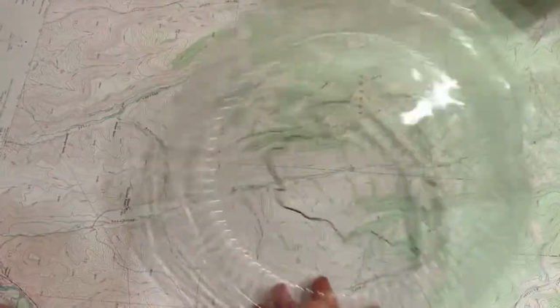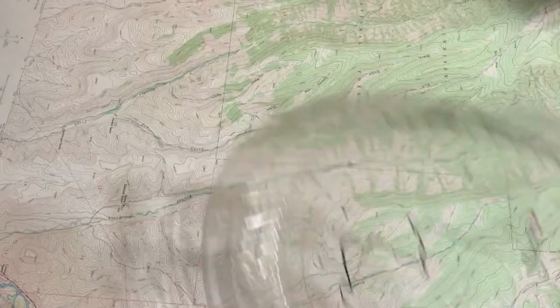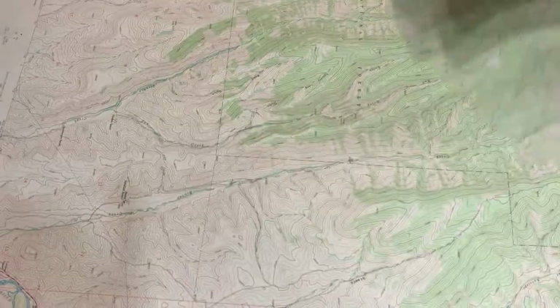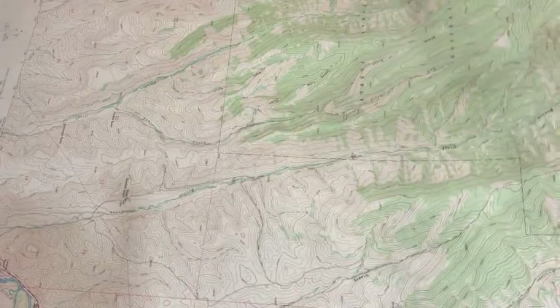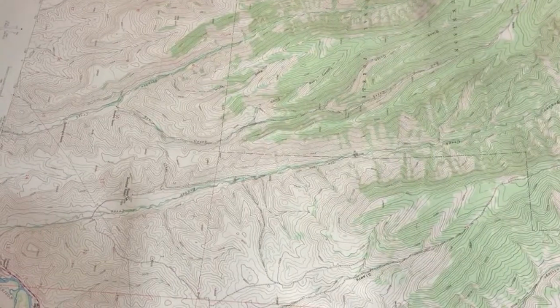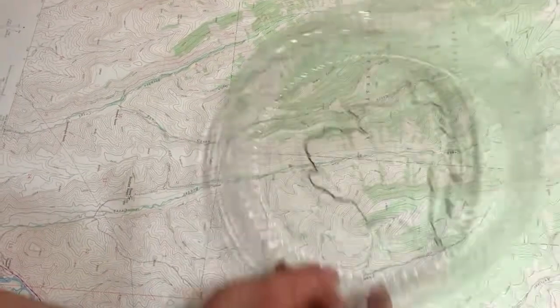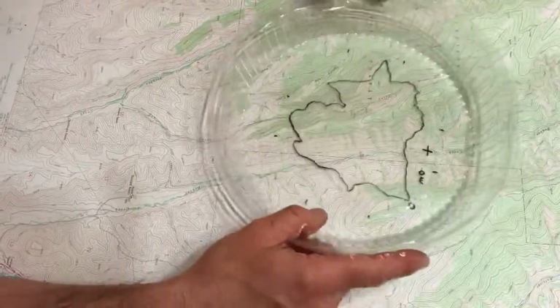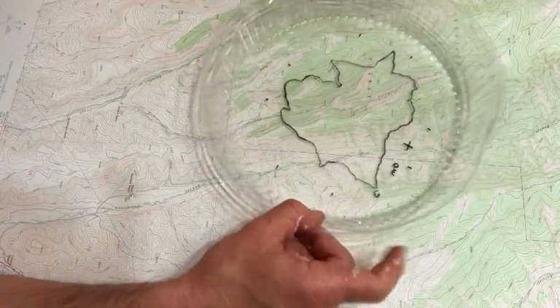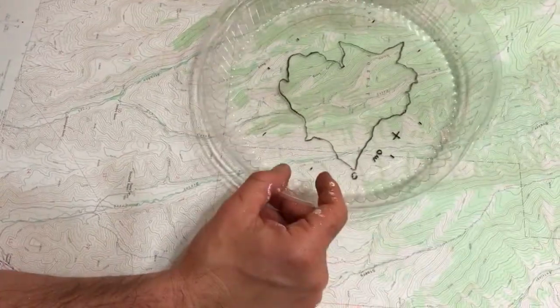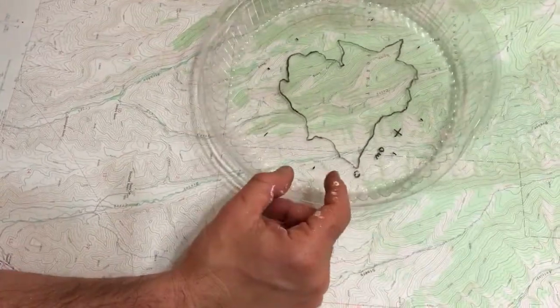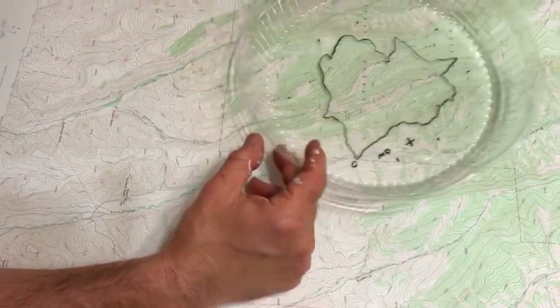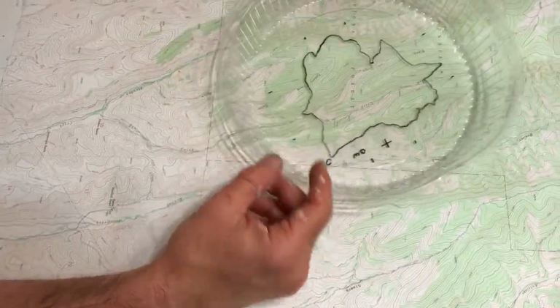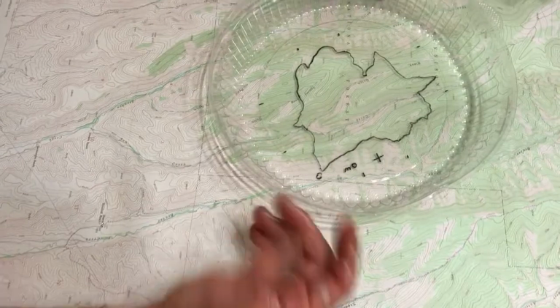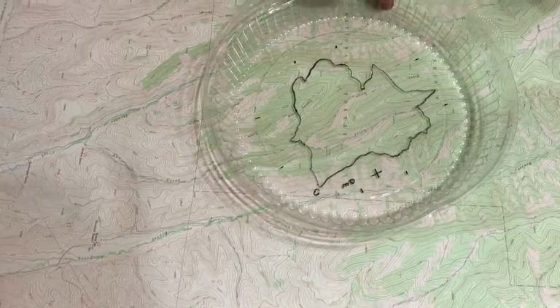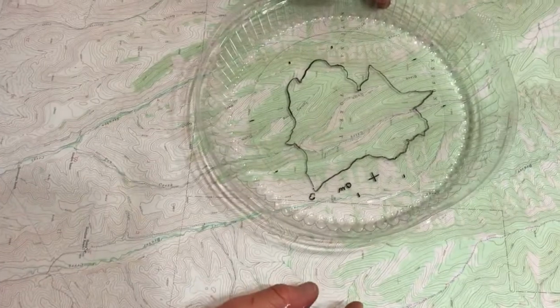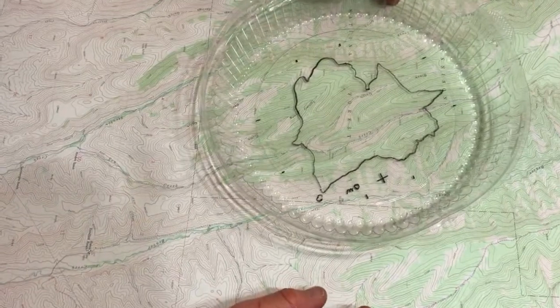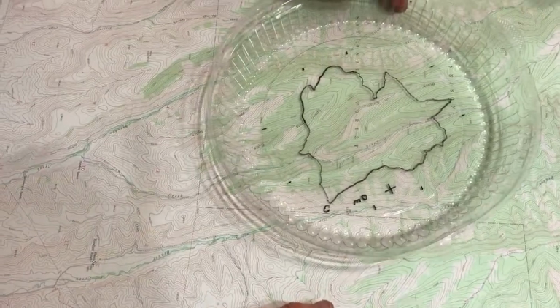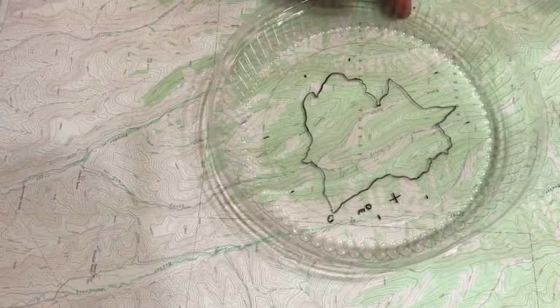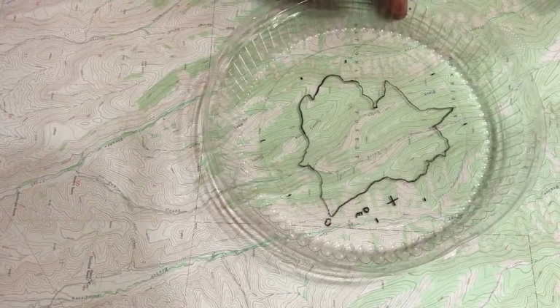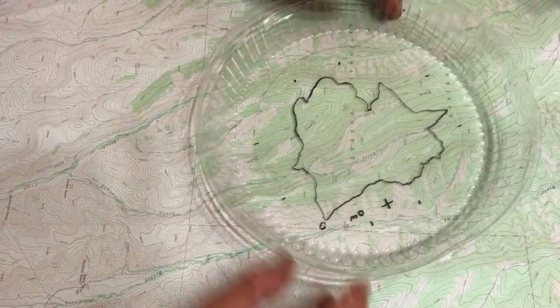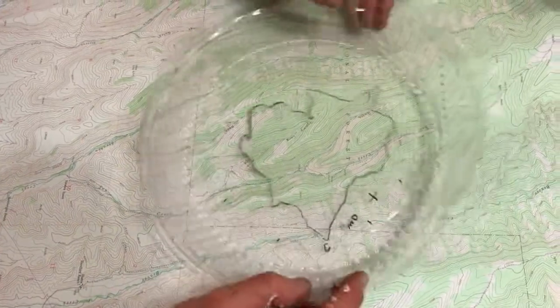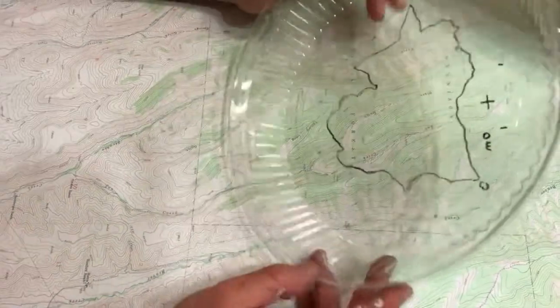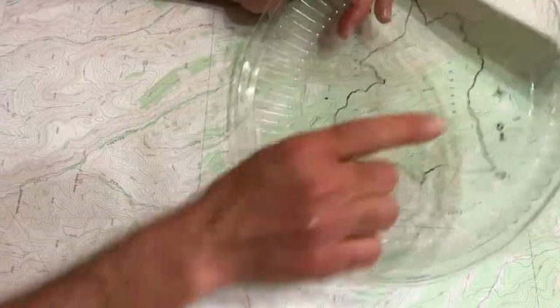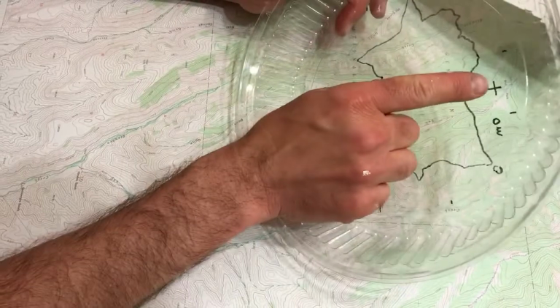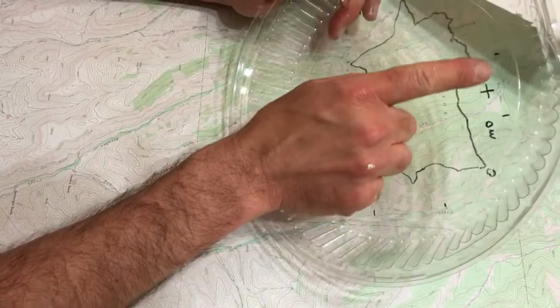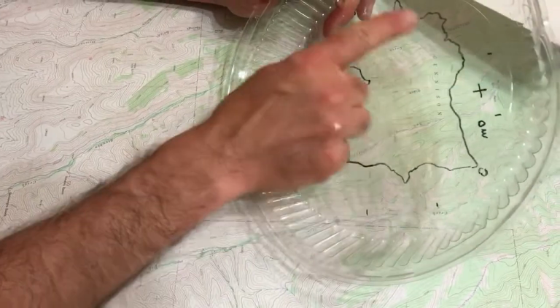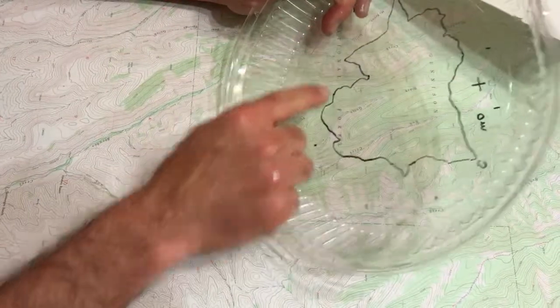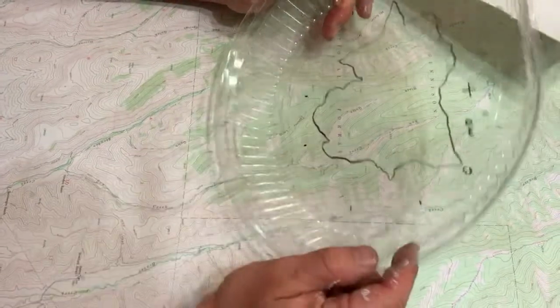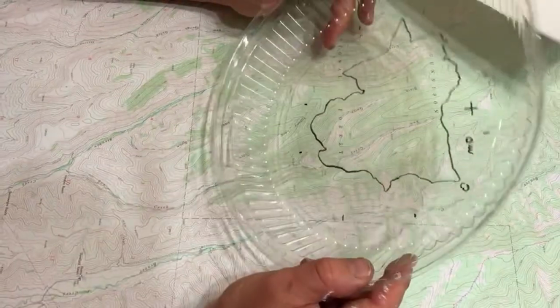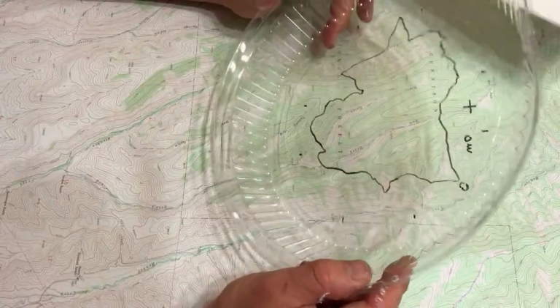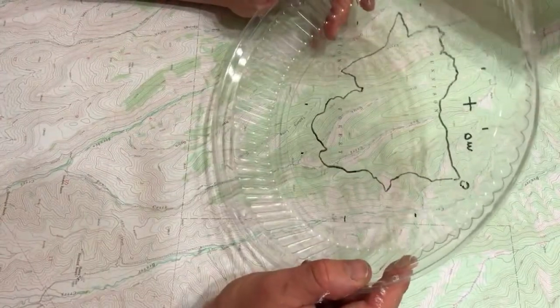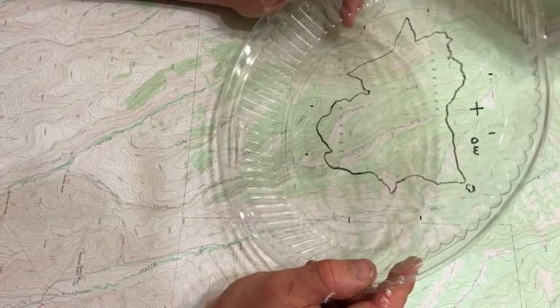Then you basically get a USGS topographic map like this, and then you choose a contour — a contour line like a thousand feet above sea level, two thousand feet, whatever you want to do. And then you have to make tick marks on here so that you can register each one of these trays.